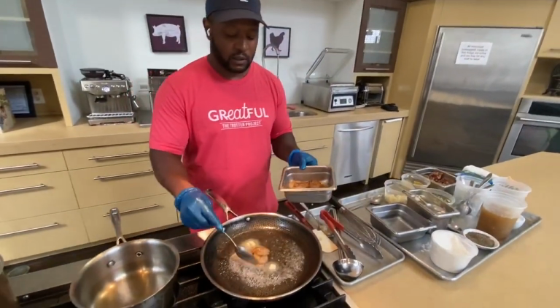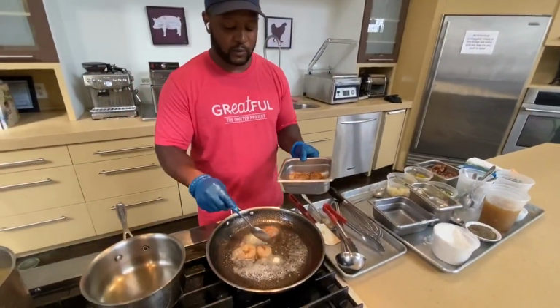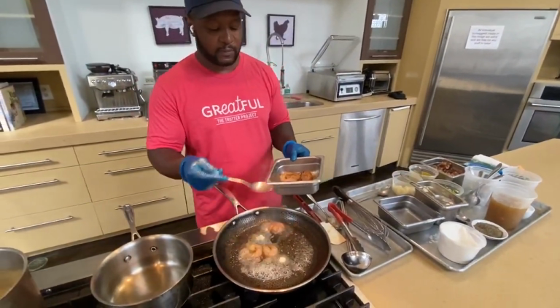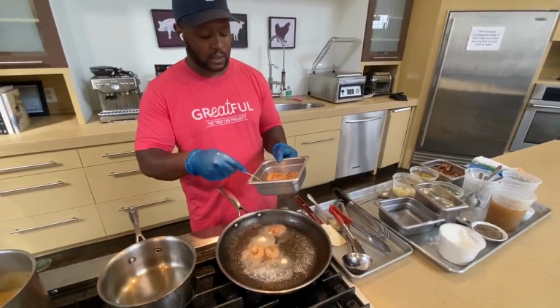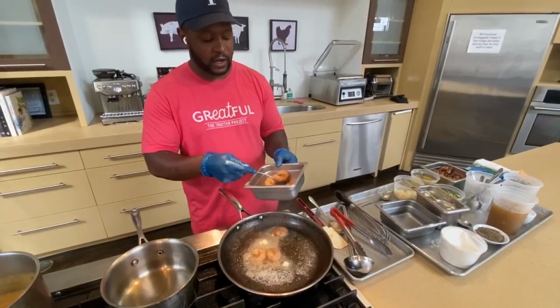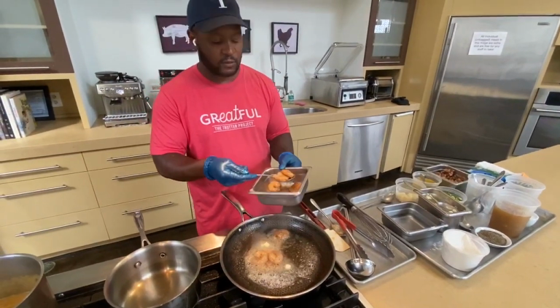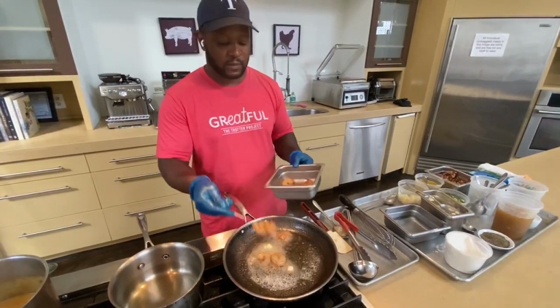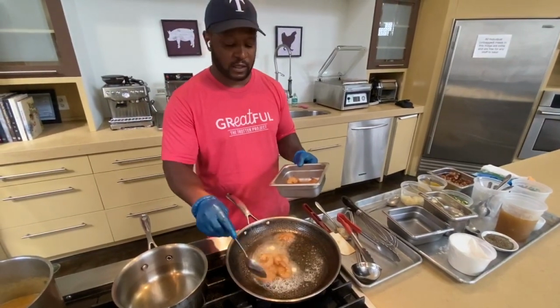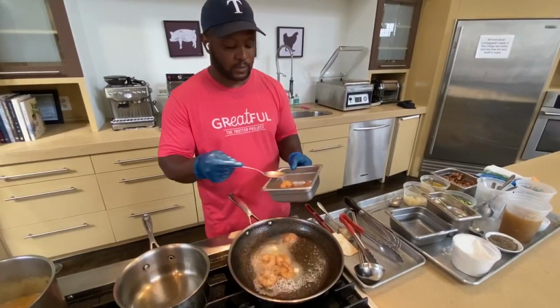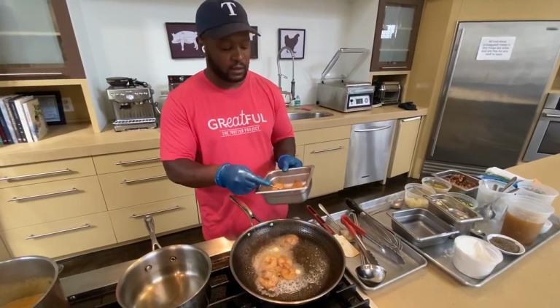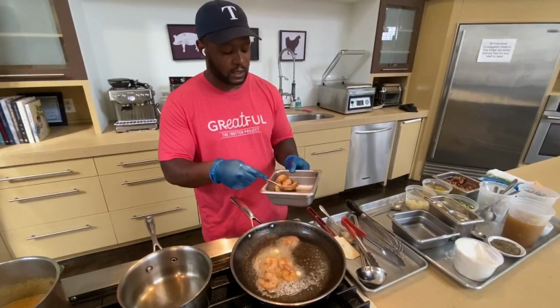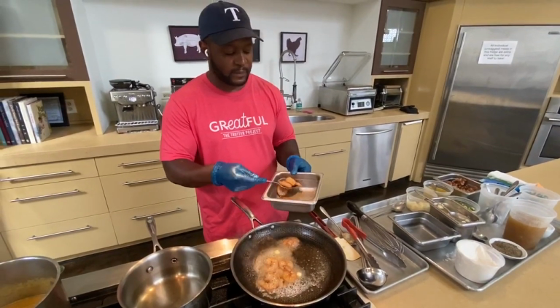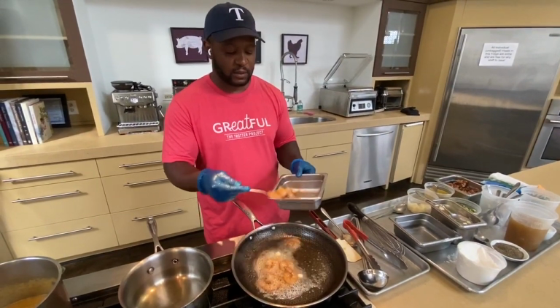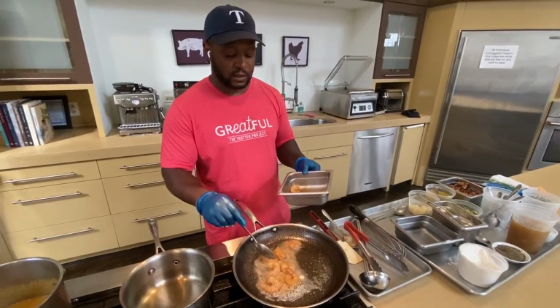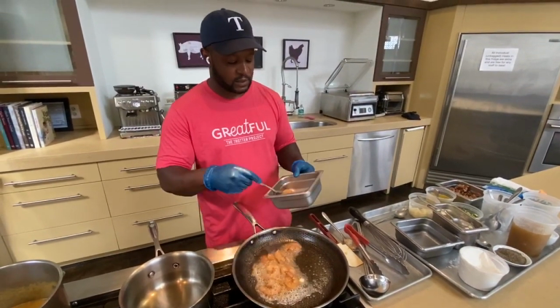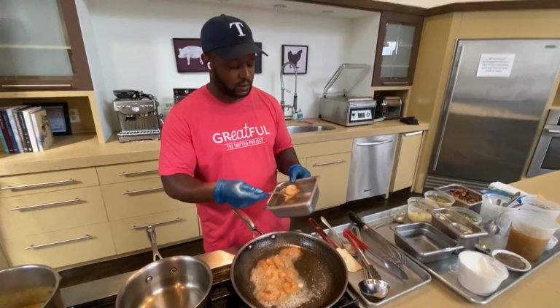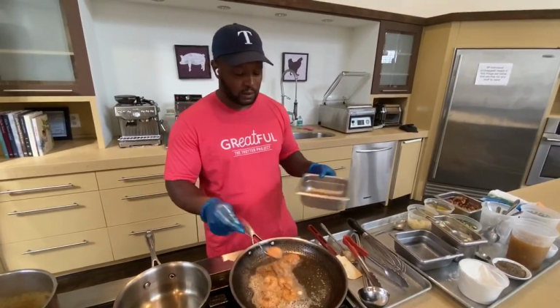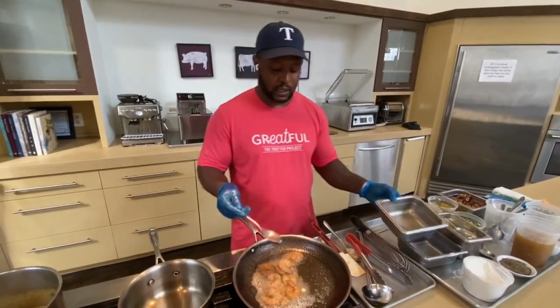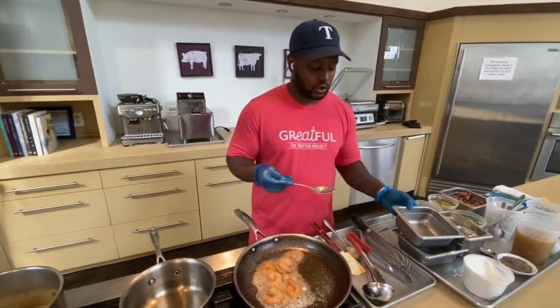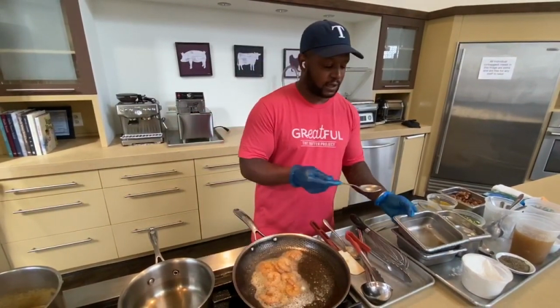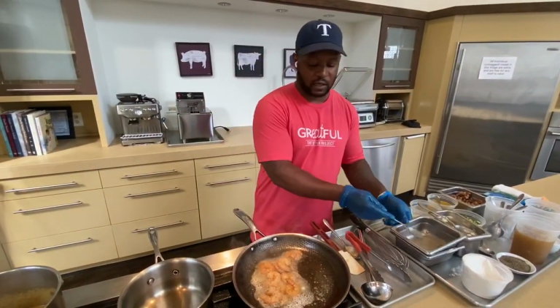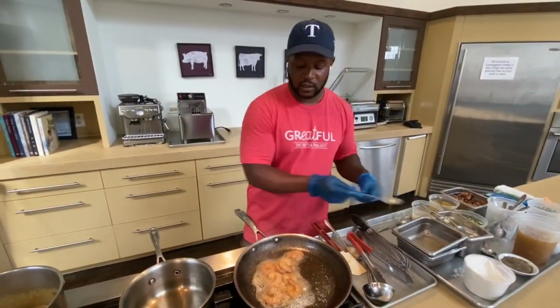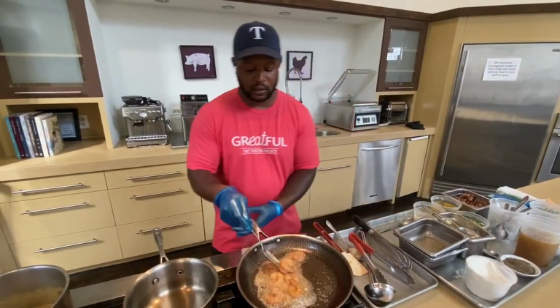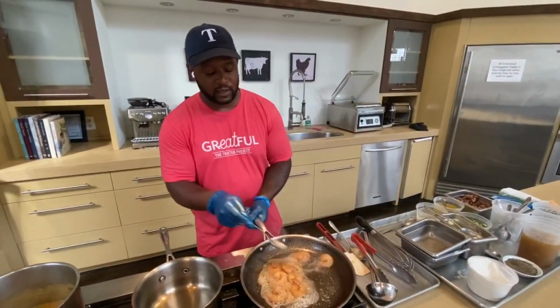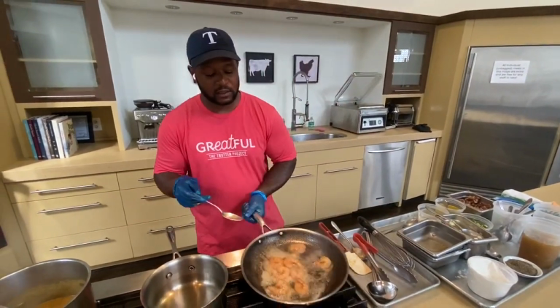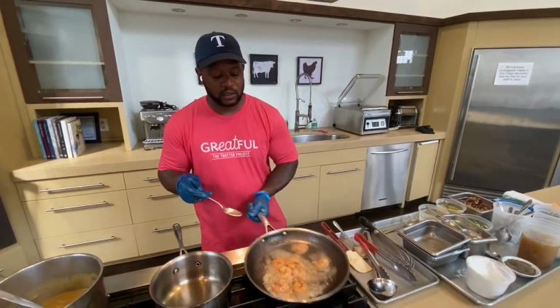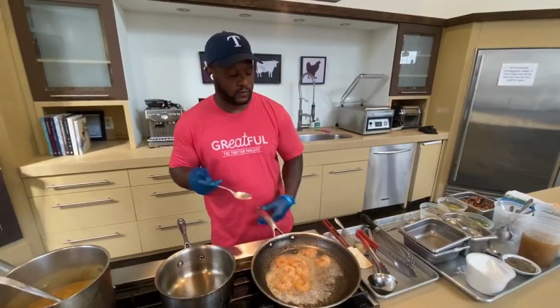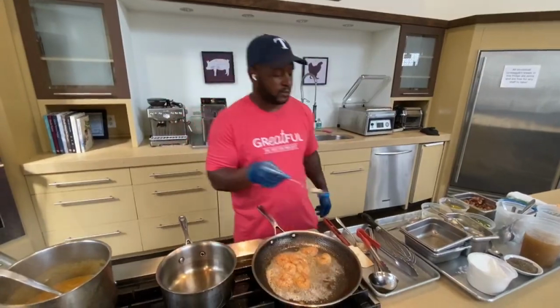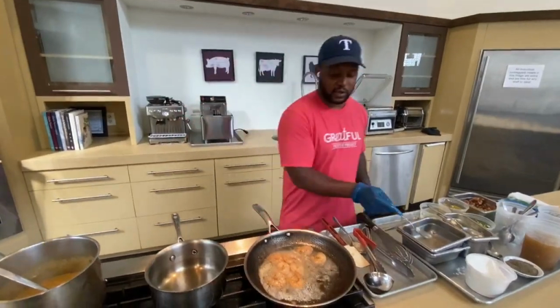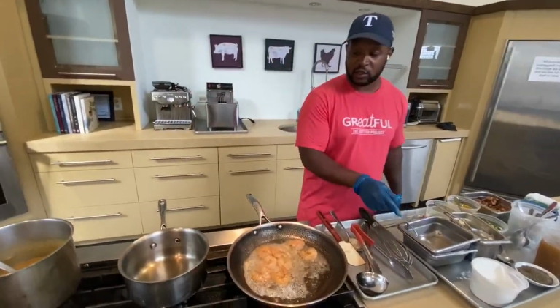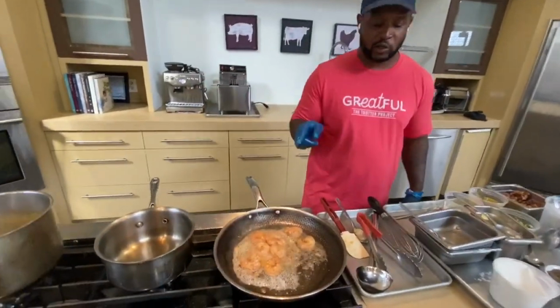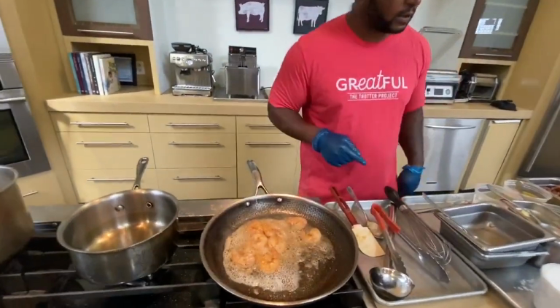The shrimp we have marinated with our Cajun rub, a little bit of garlic powder, black pepper, a little bit of salt. We let the shrimp marinate overnight, so you're going to have a nice flavor on the shrimp whenever you guys do get a chance to try it.